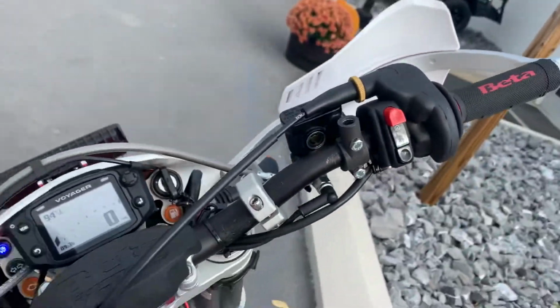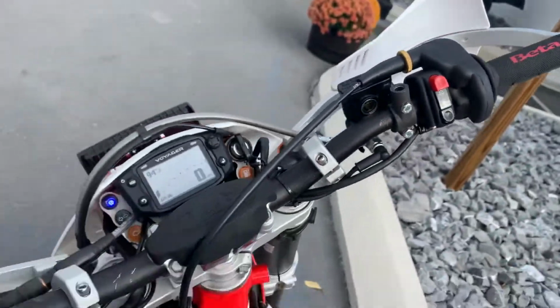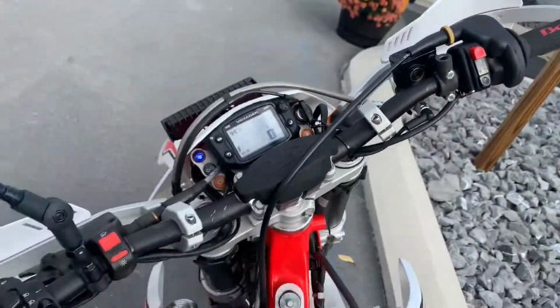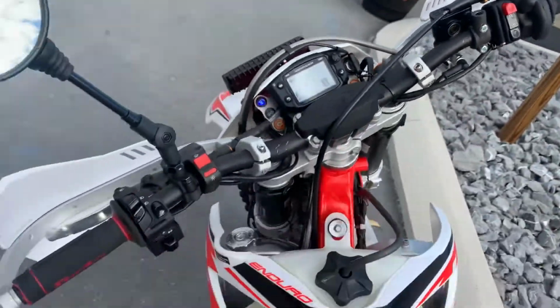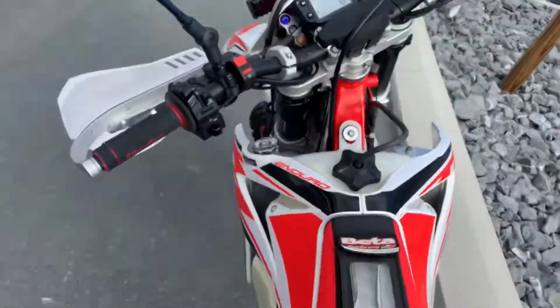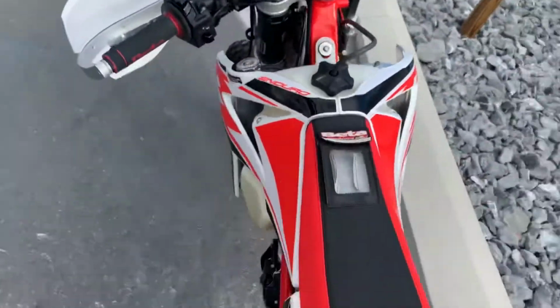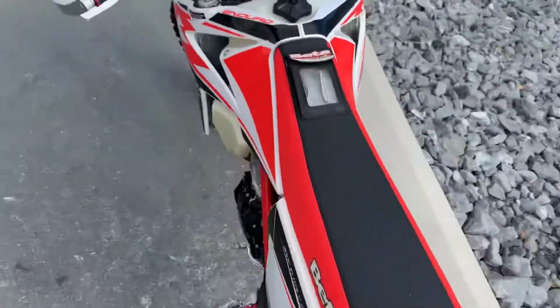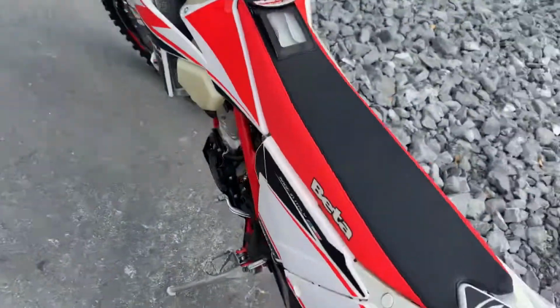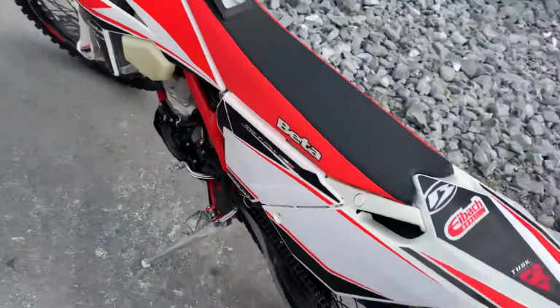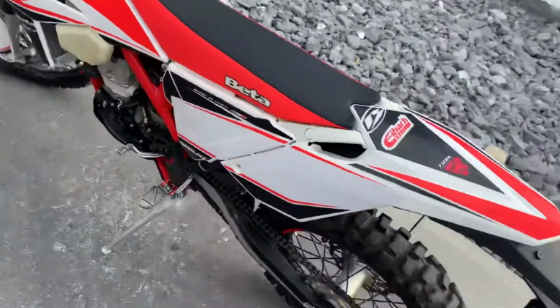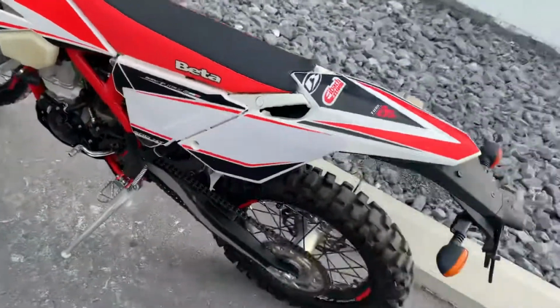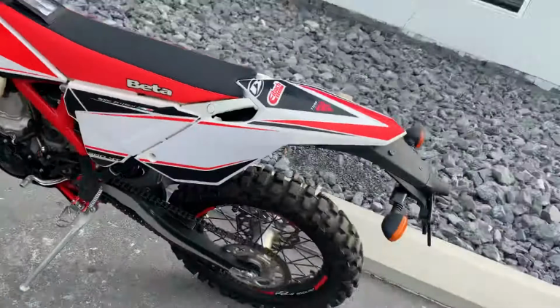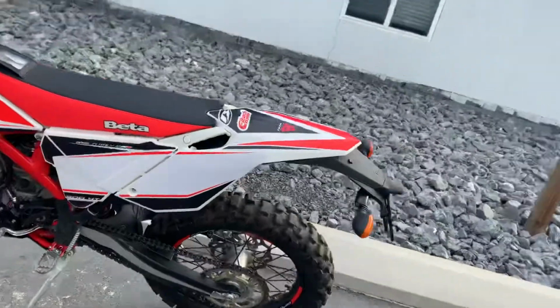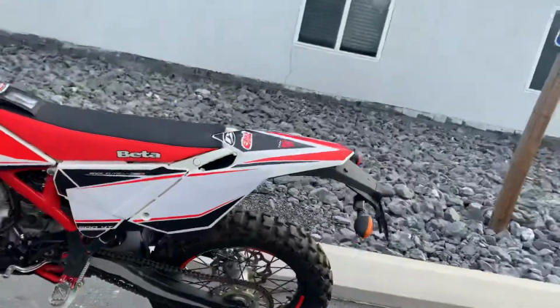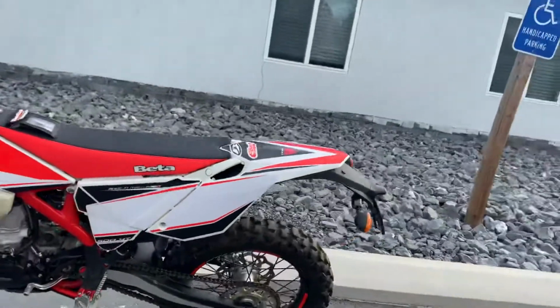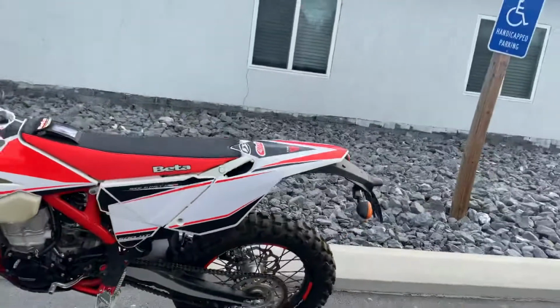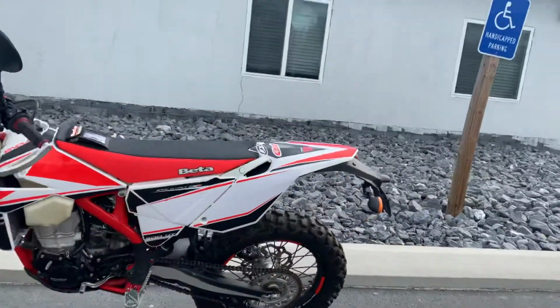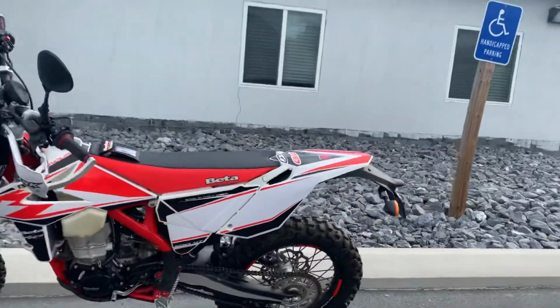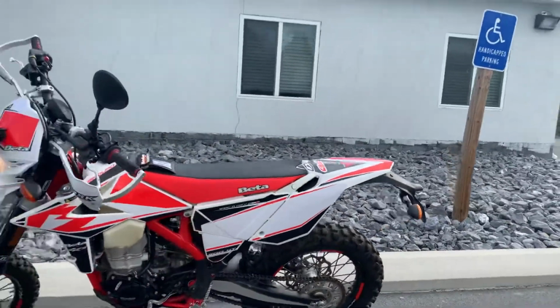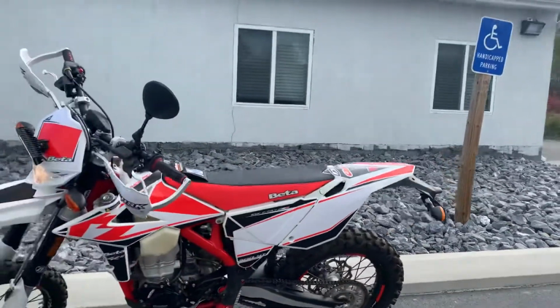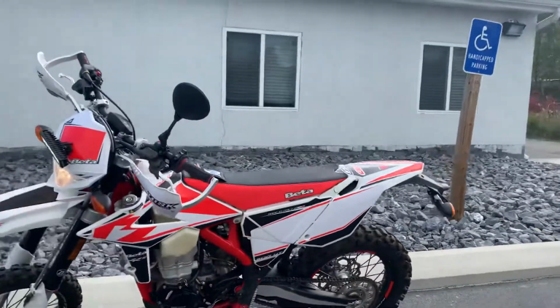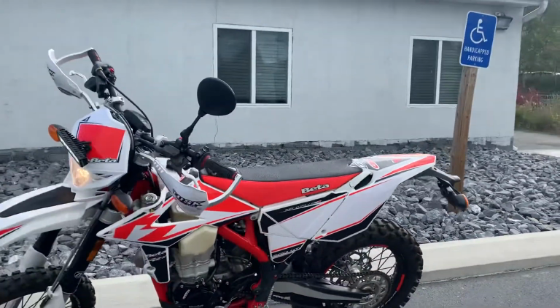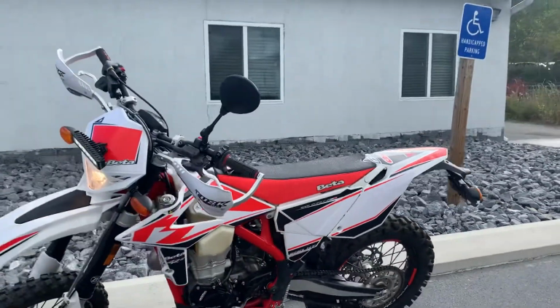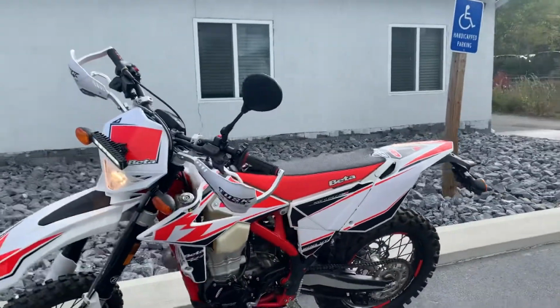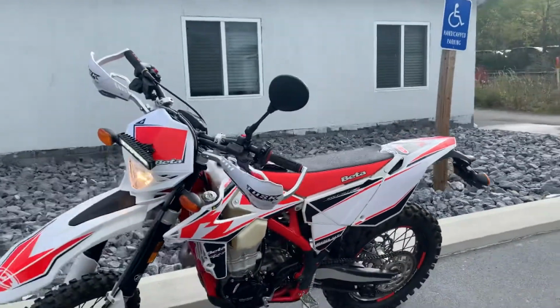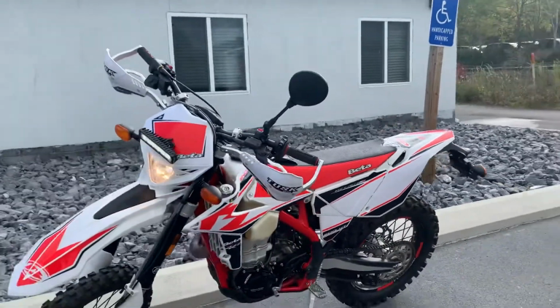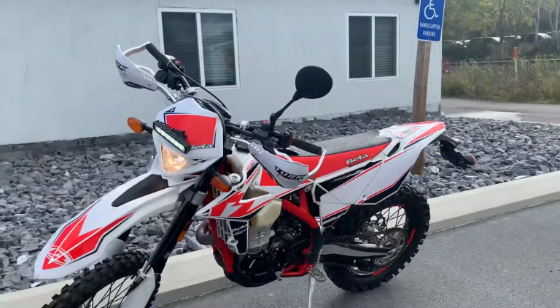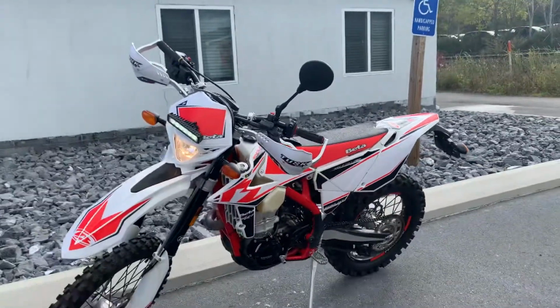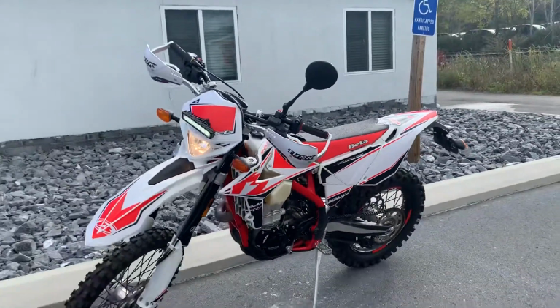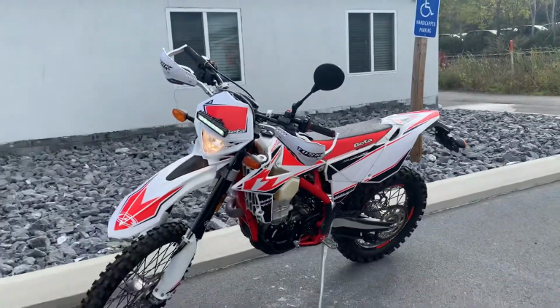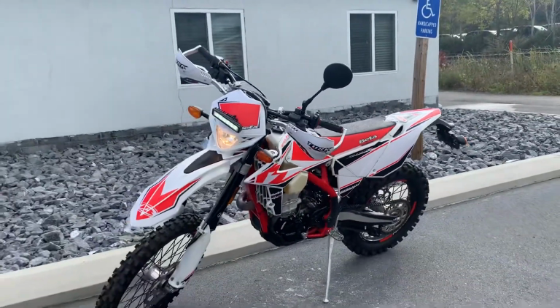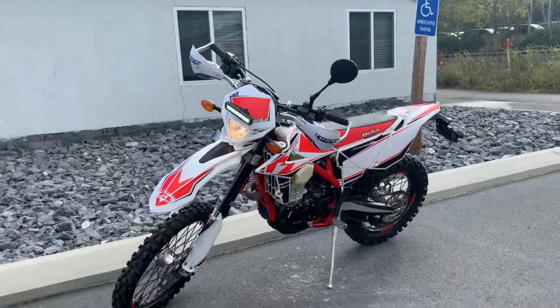Give us a call today, or email info at Kissel Motorsports dot com for more information. We're happy to schedule a test ride on this 500. Thank you.